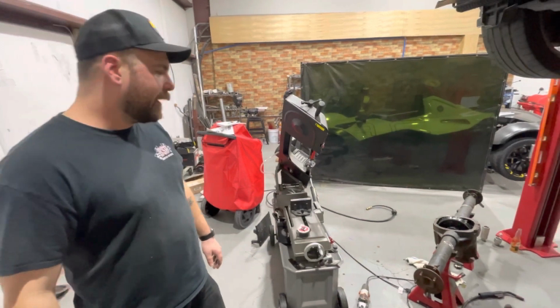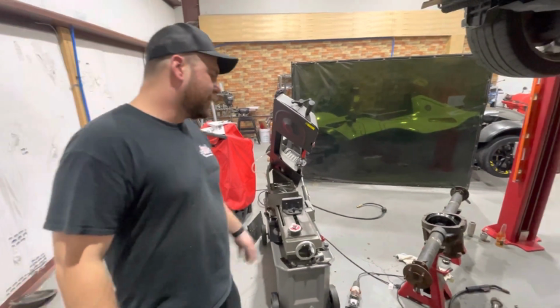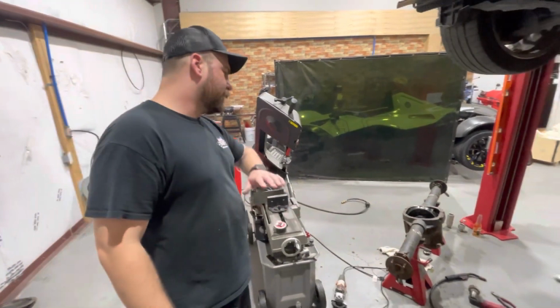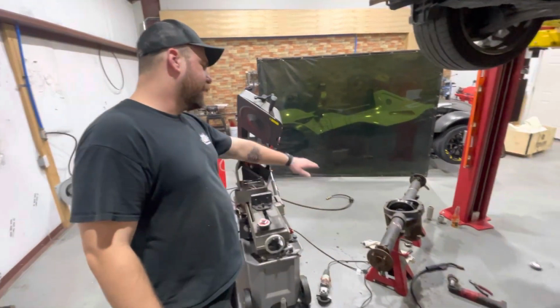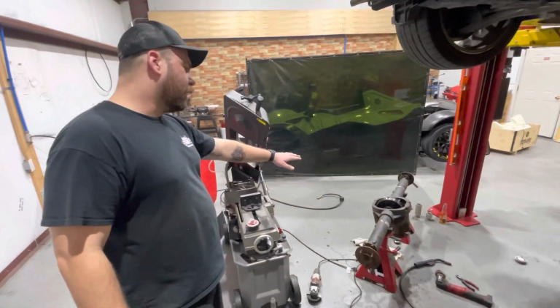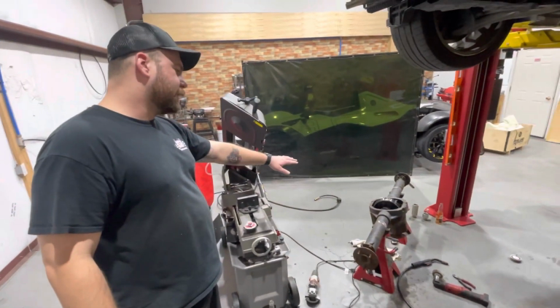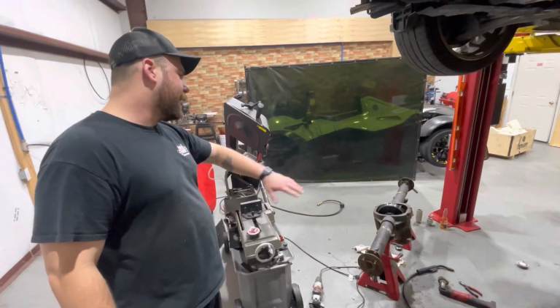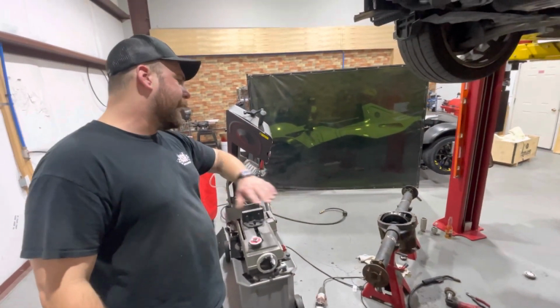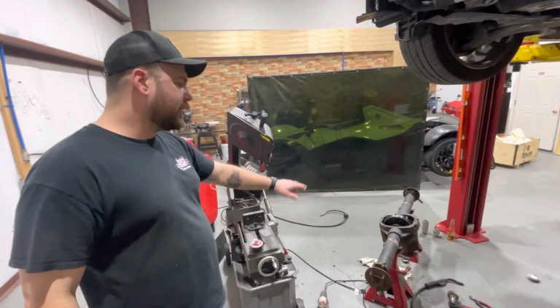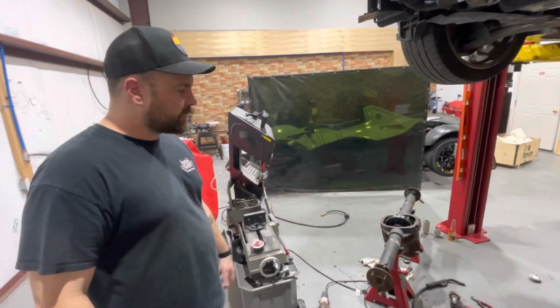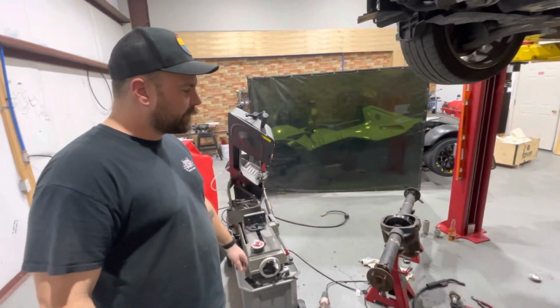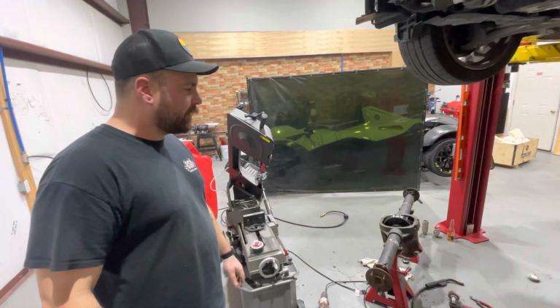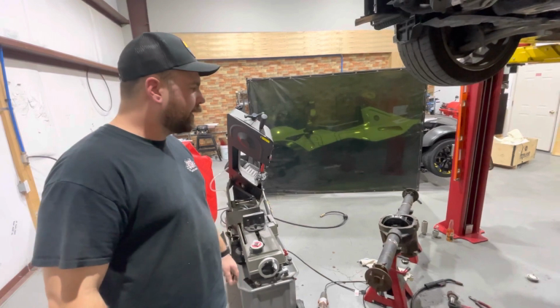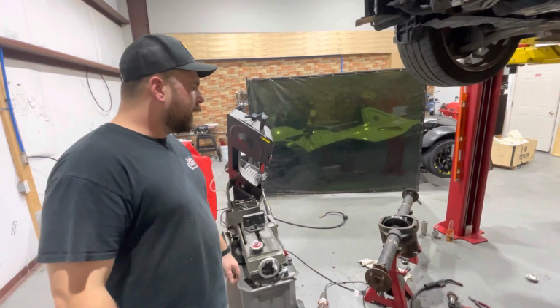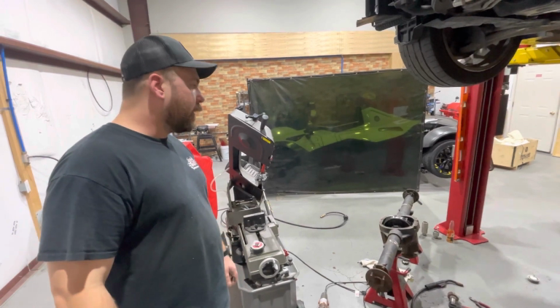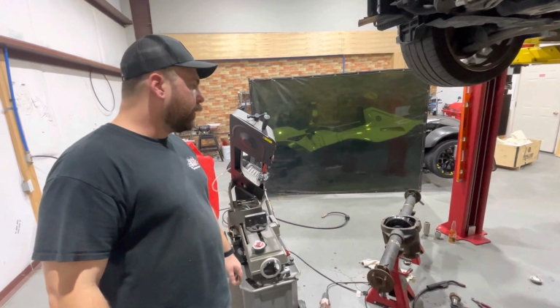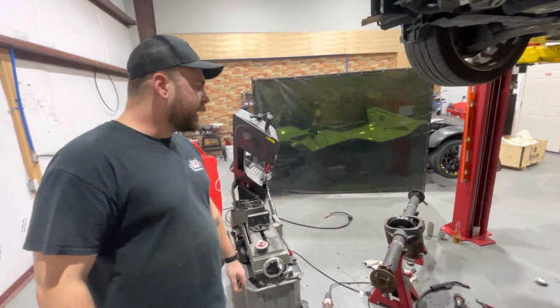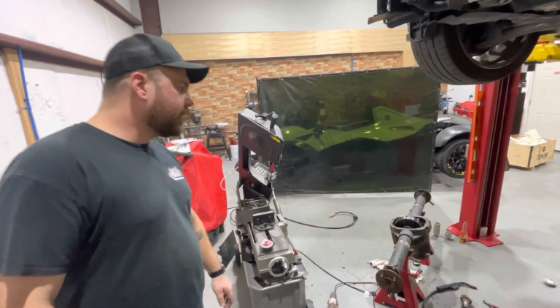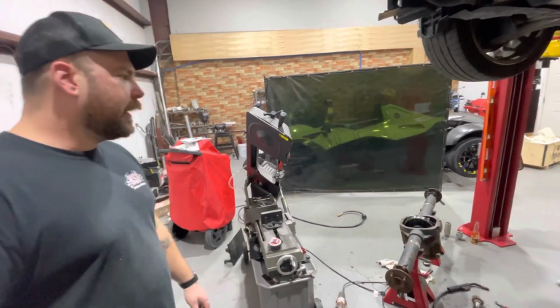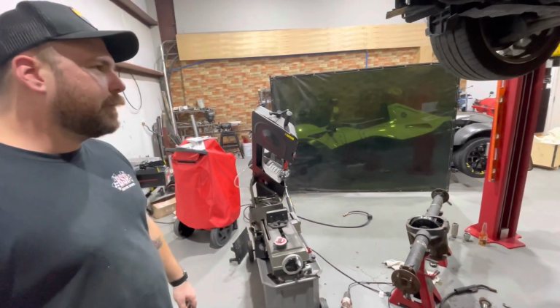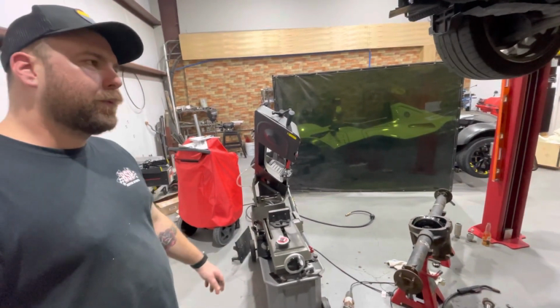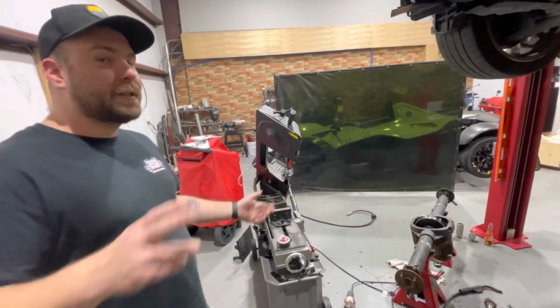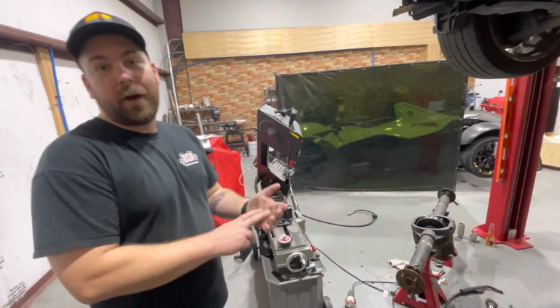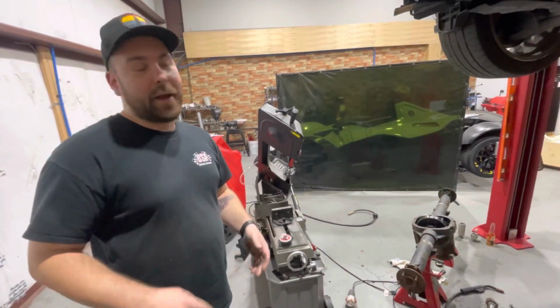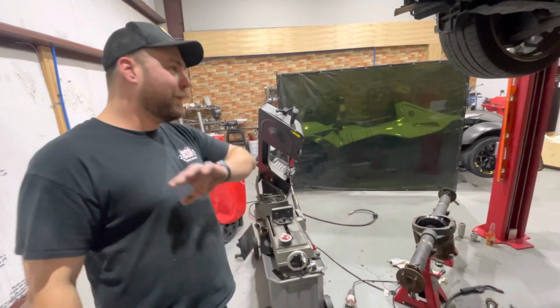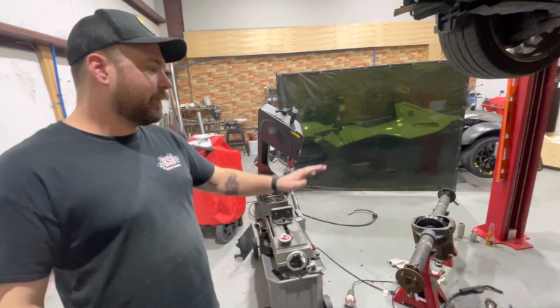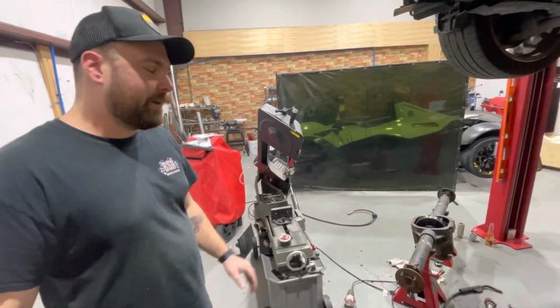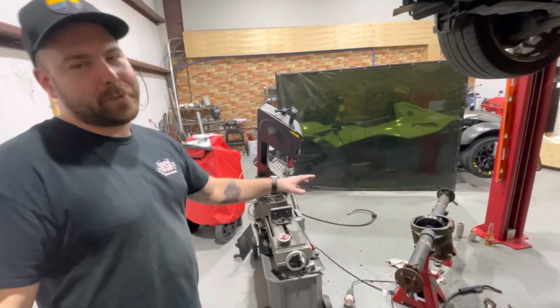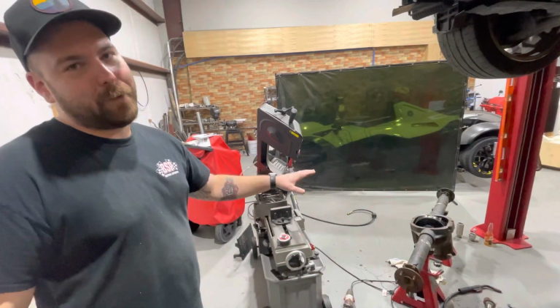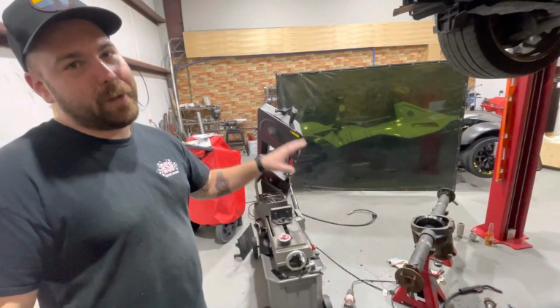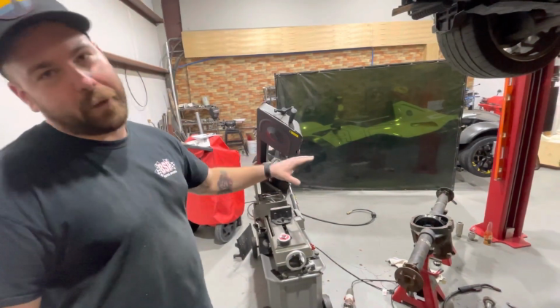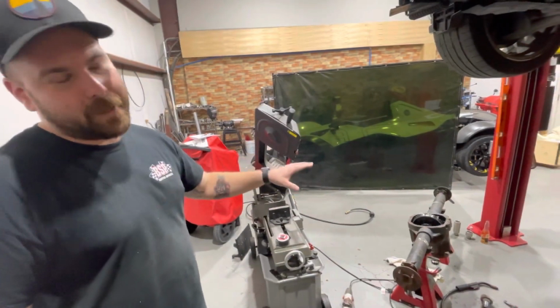The nice thing about the one we ended up welding was that it already had the brackets and everything stripped off of it, so it made our goal a lot easier. Between the two, I think we have all the pieces we need to finally get this bad boy ready to put in the Datsun.